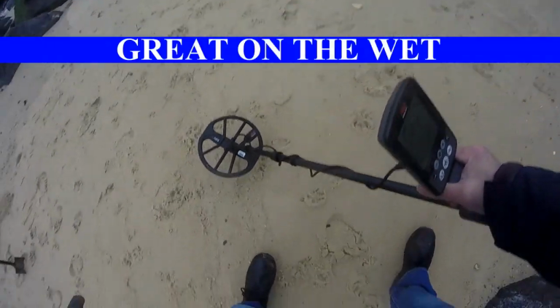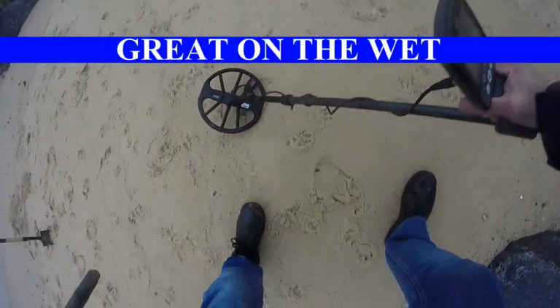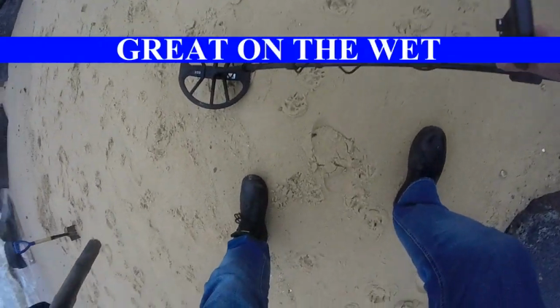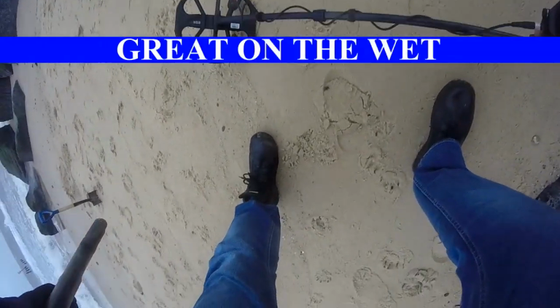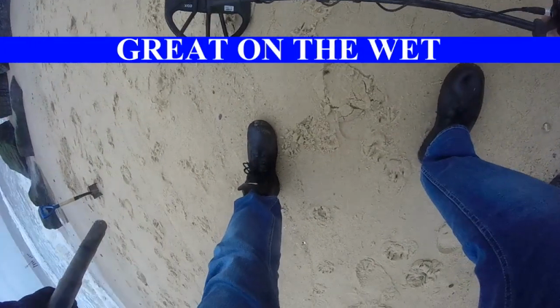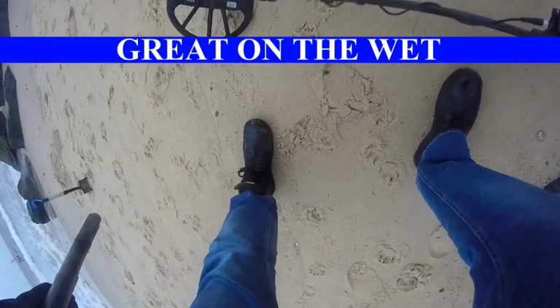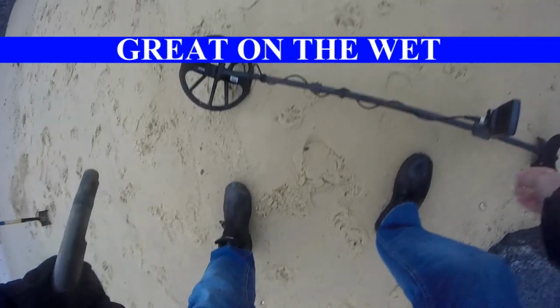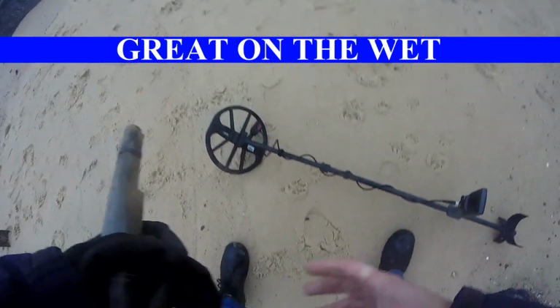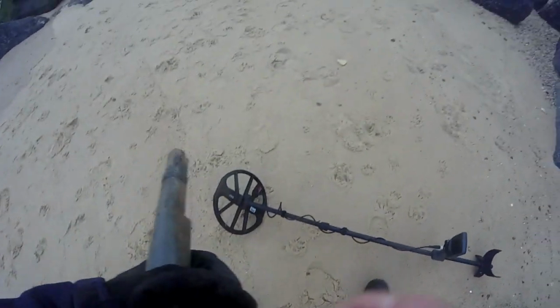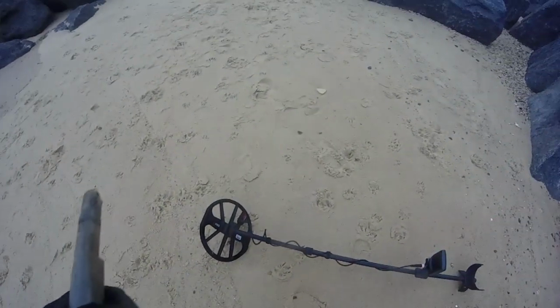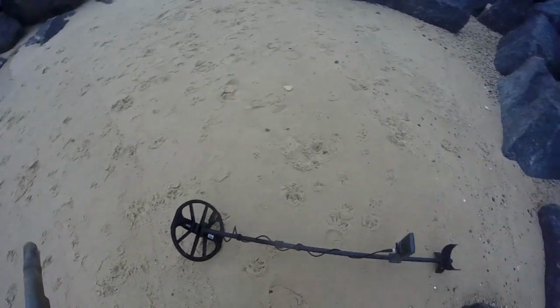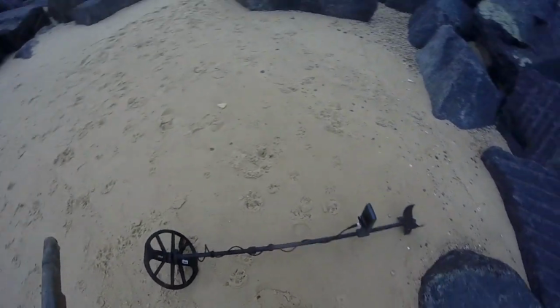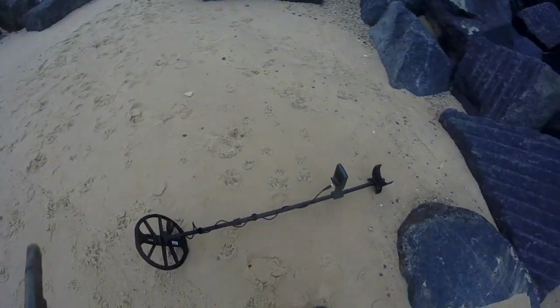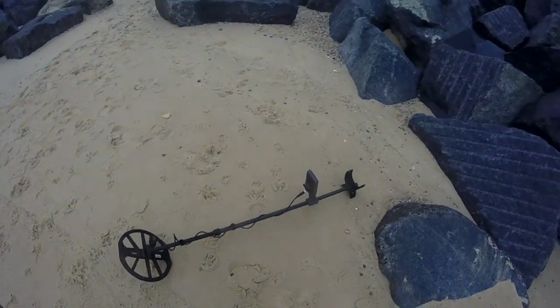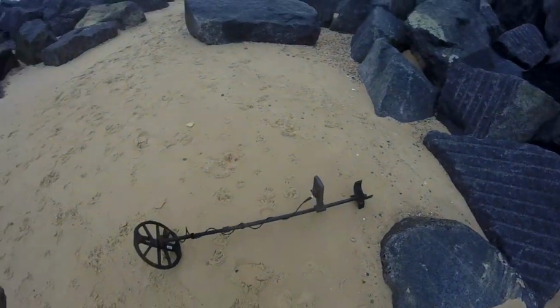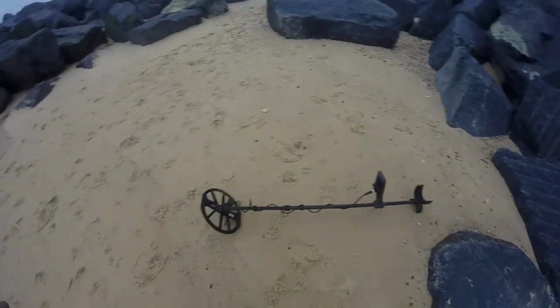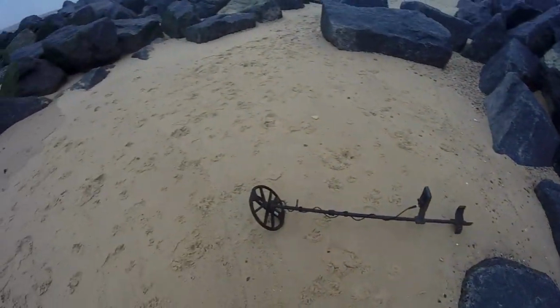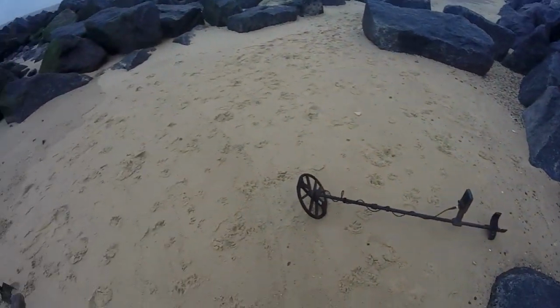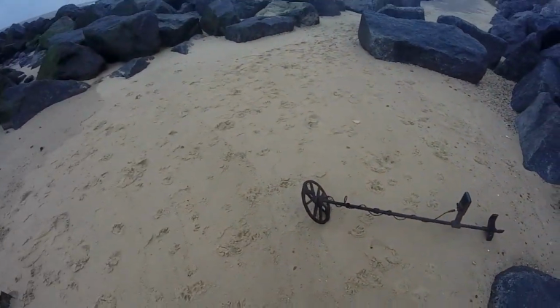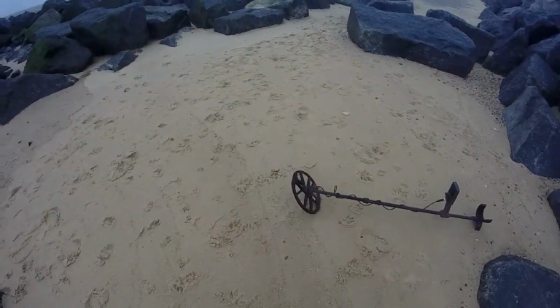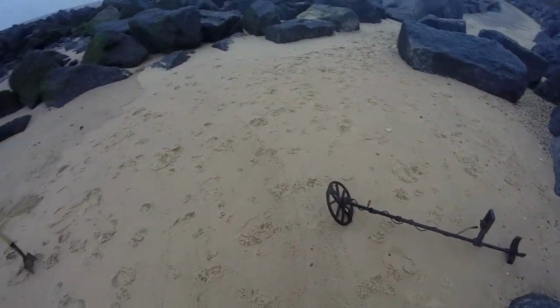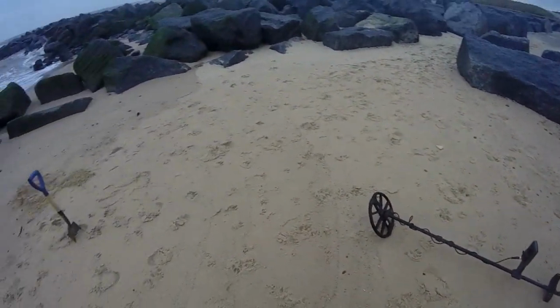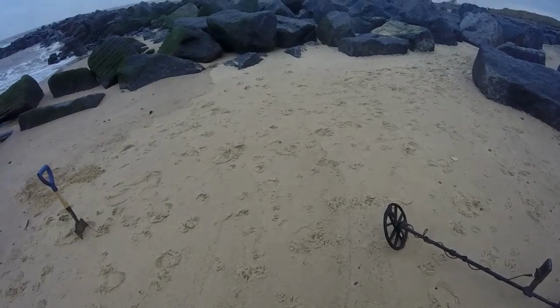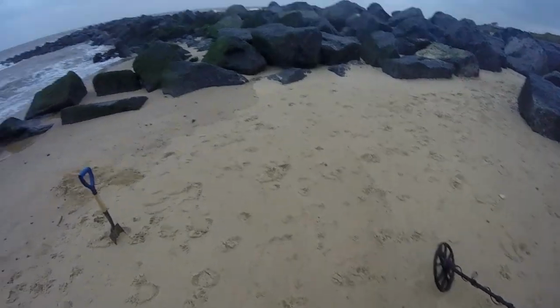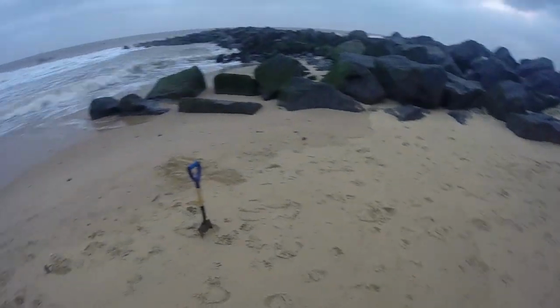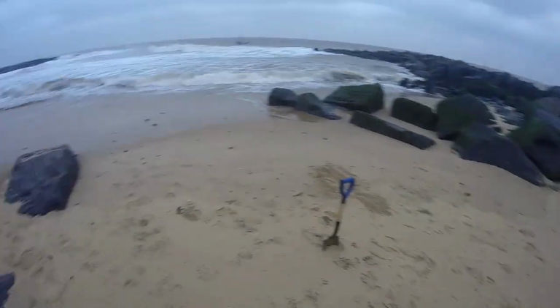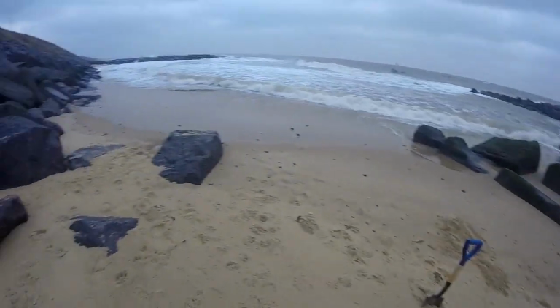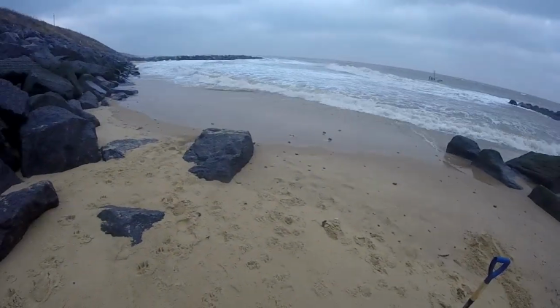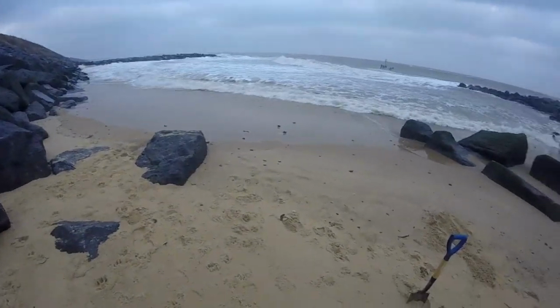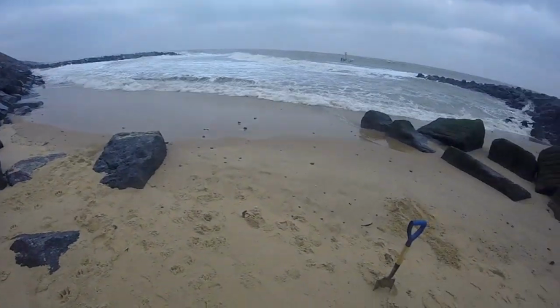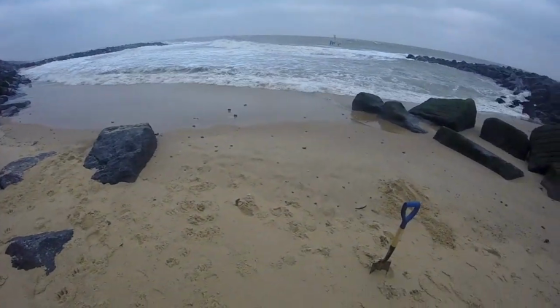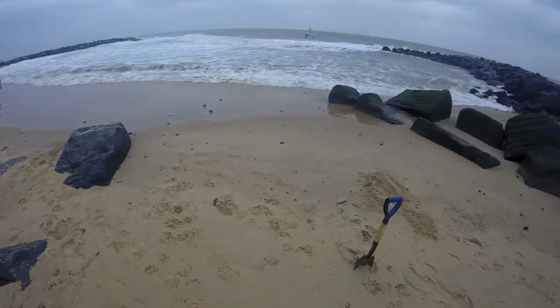So anyway, I'll probably go home now. Not much beach to go over and it's bloody cold.